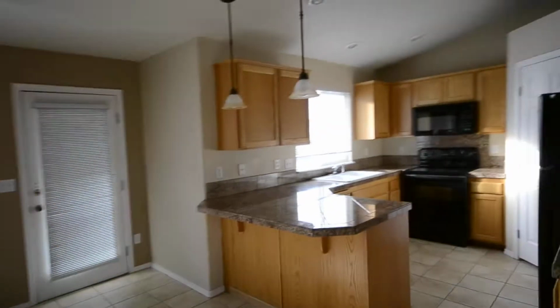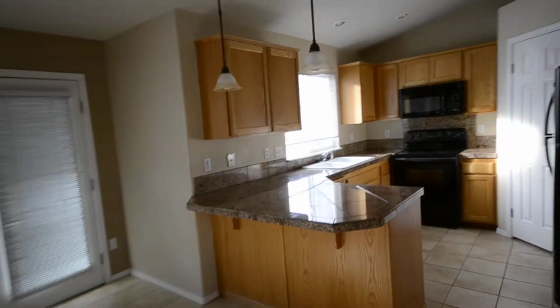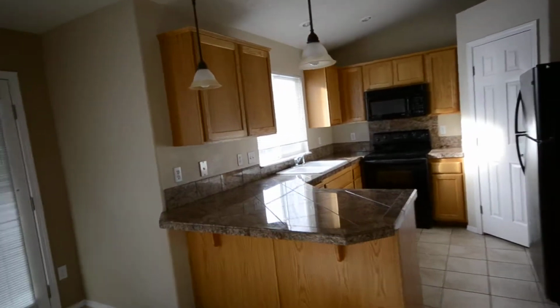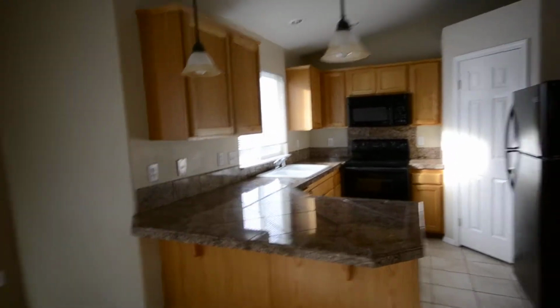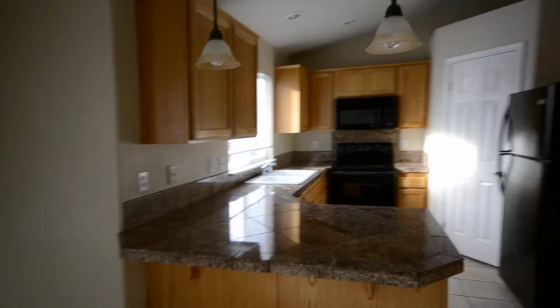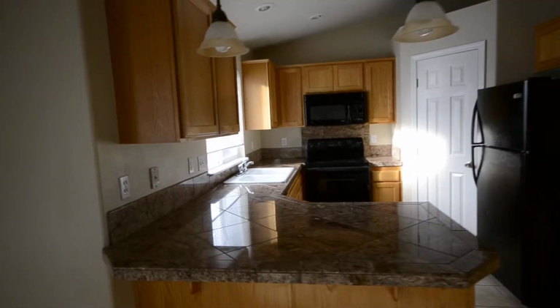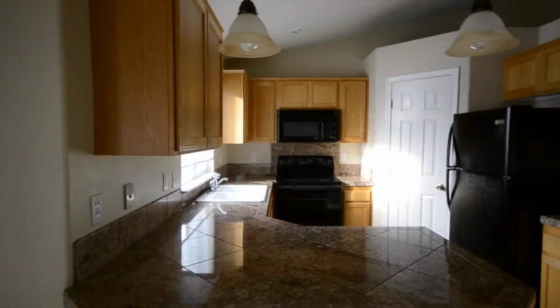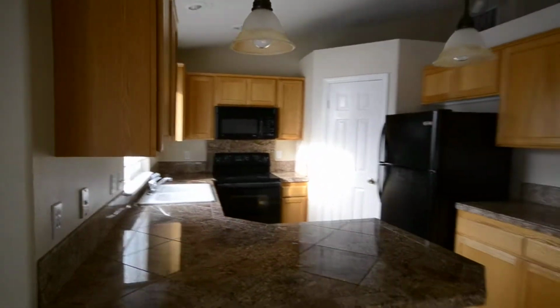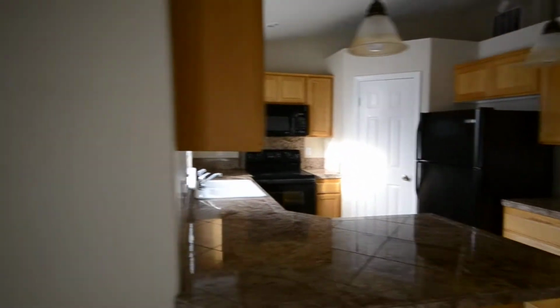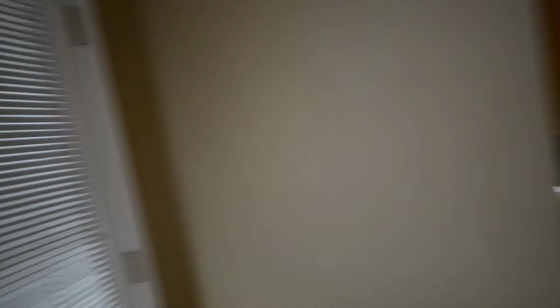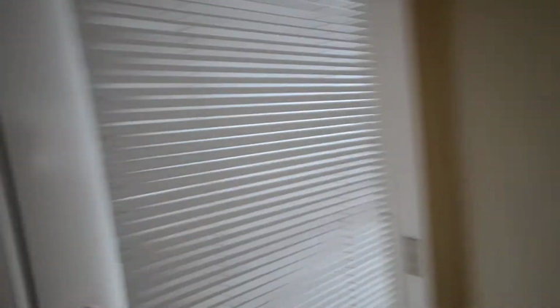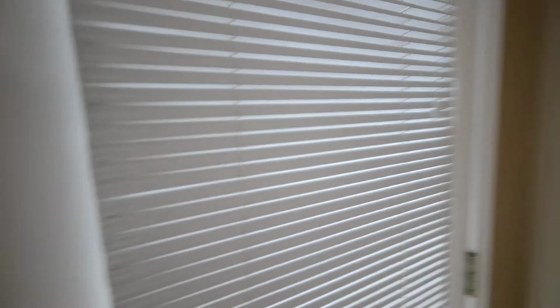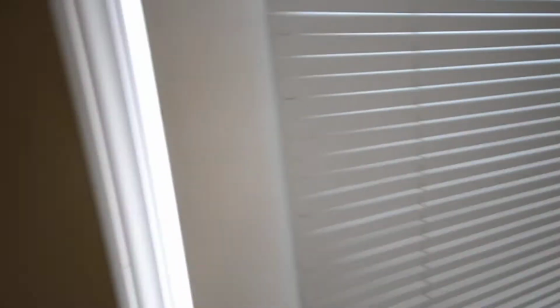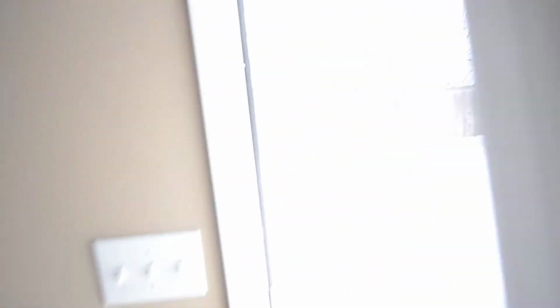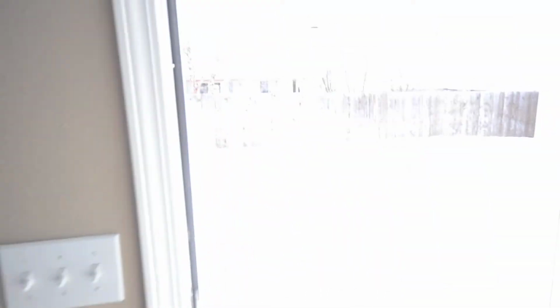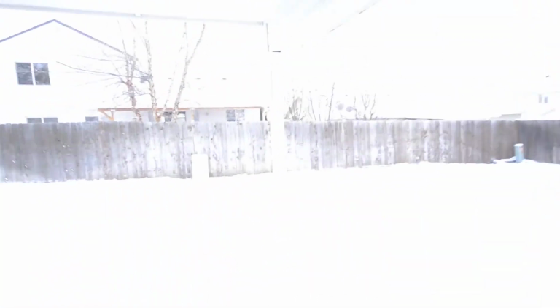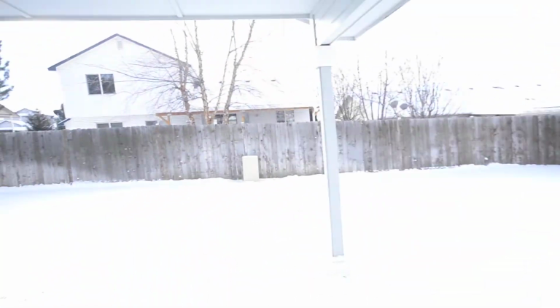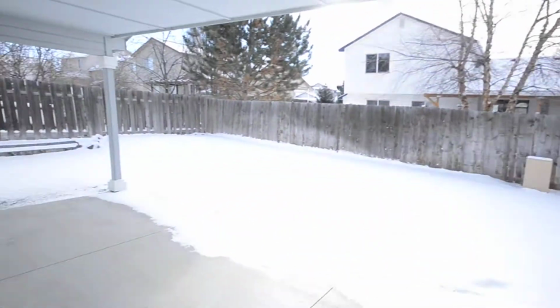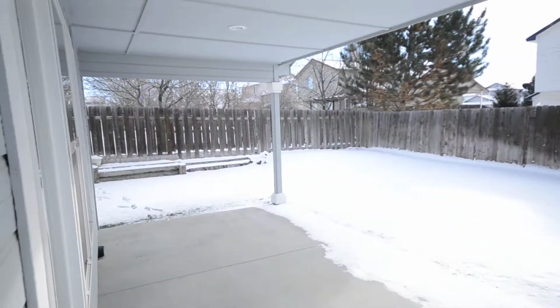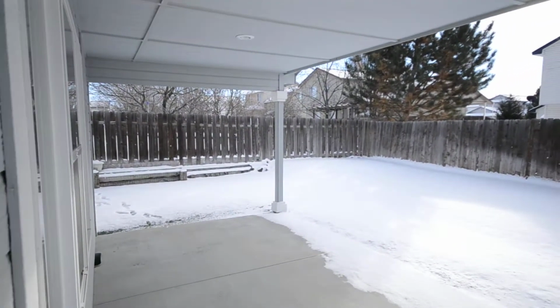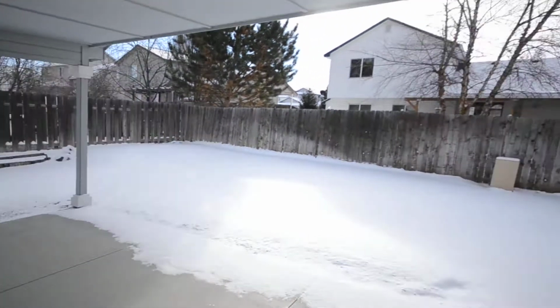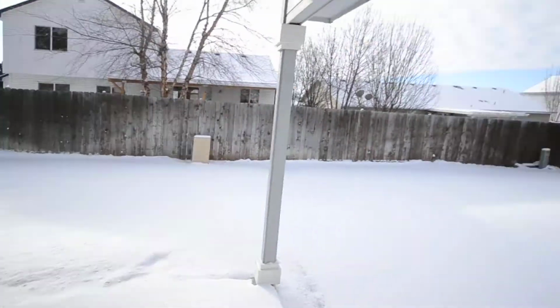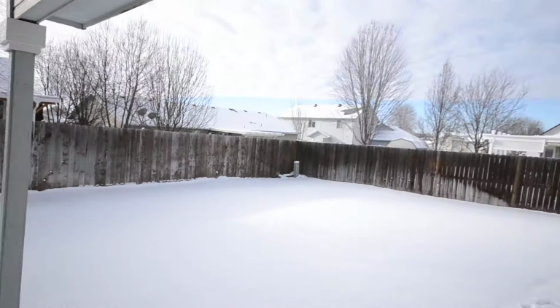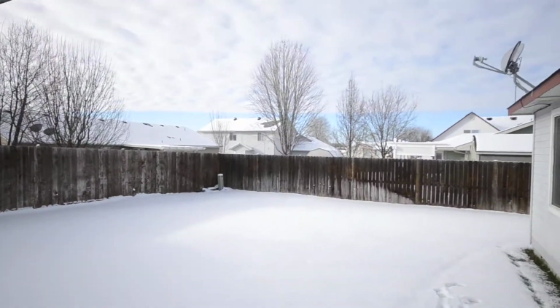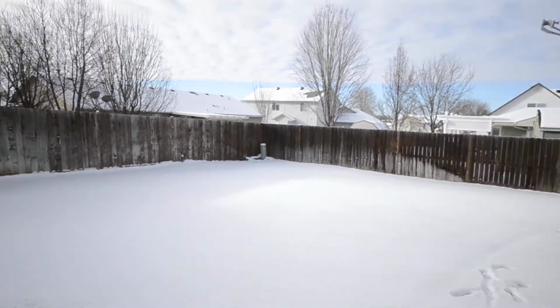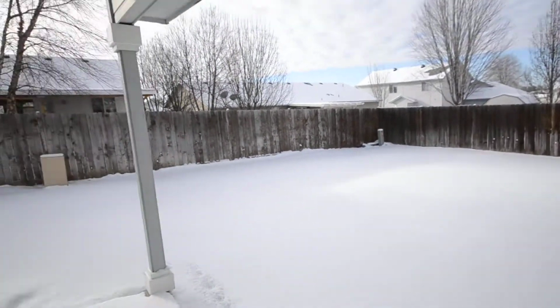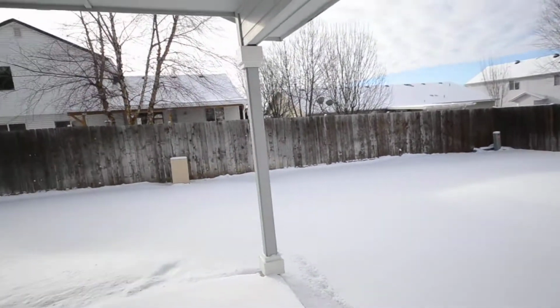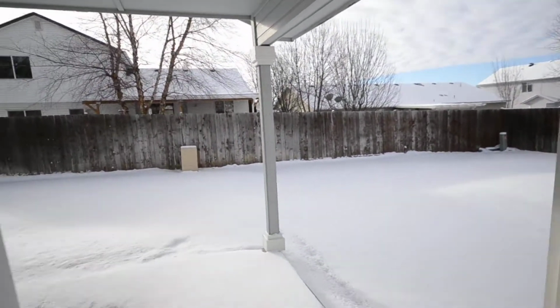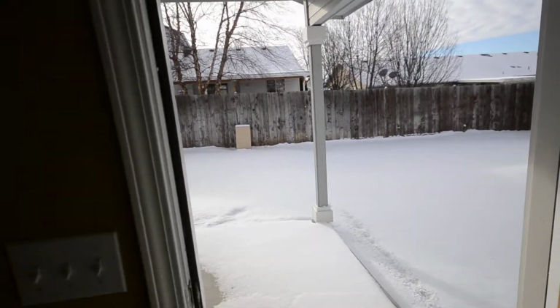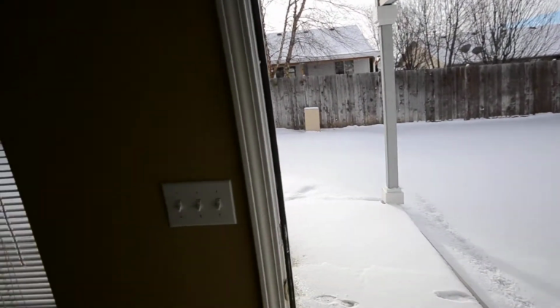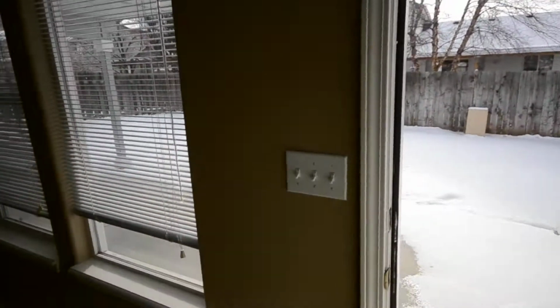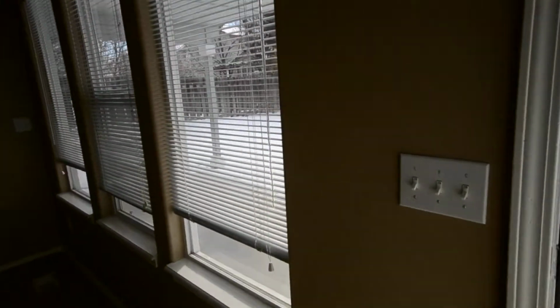Into the kitchen here with the granite tile countertops. We are just going to walk right outside to the large covered patio. Good sized yard here, fully fenced yard.